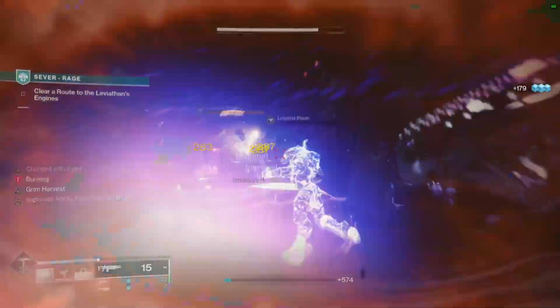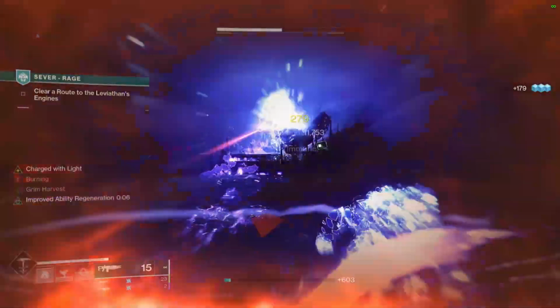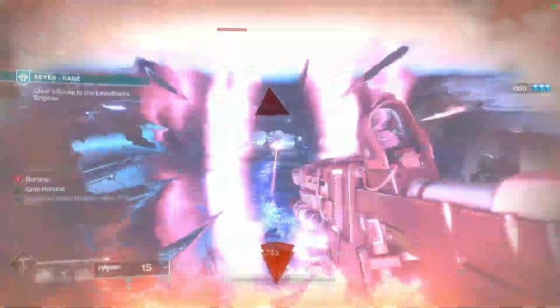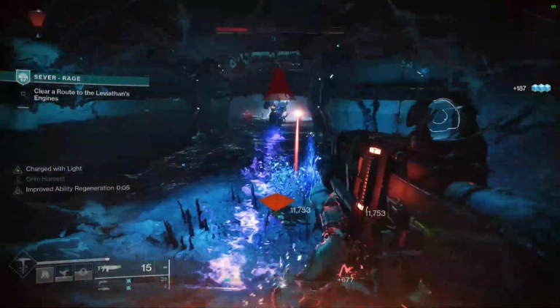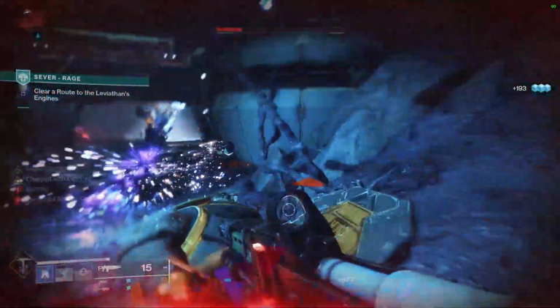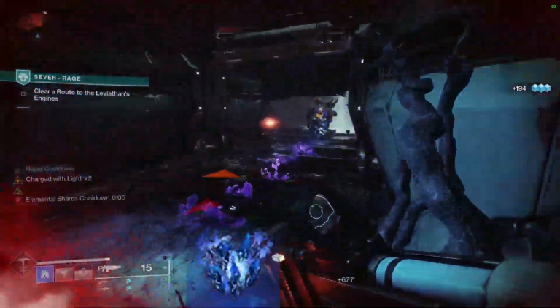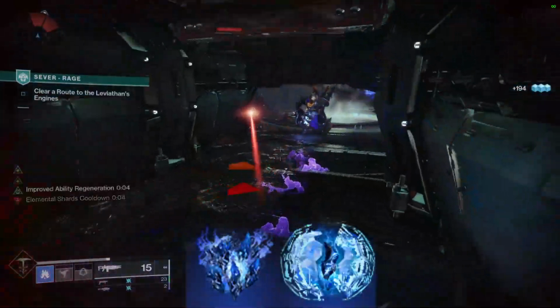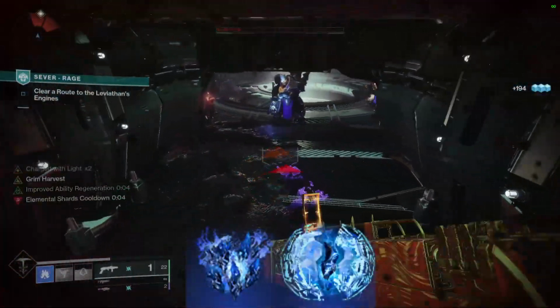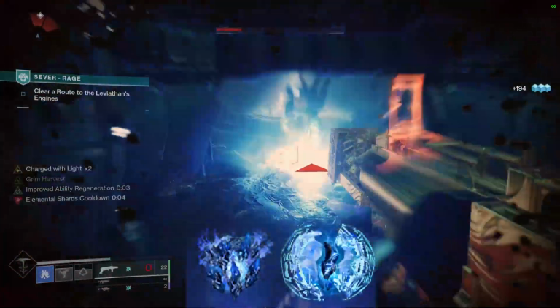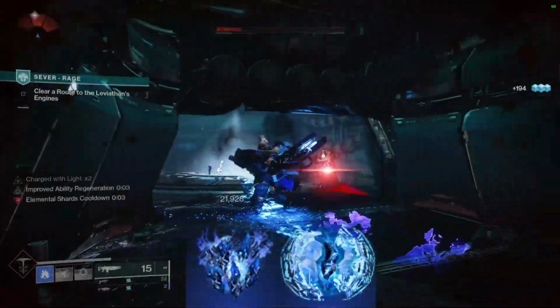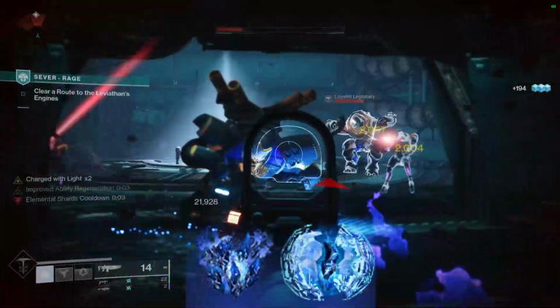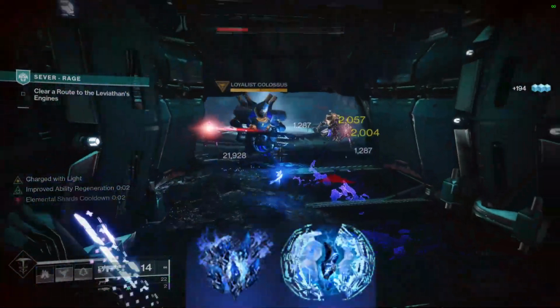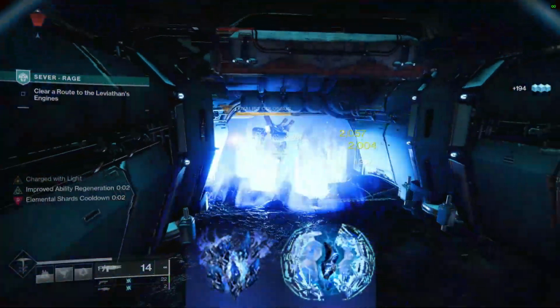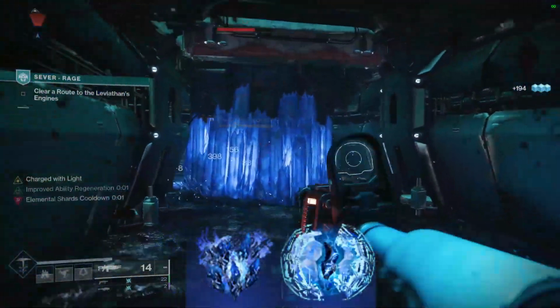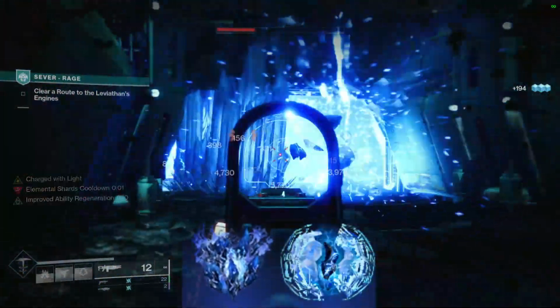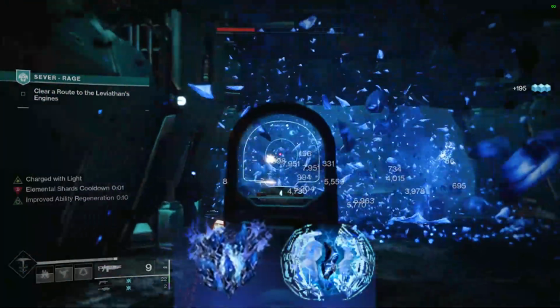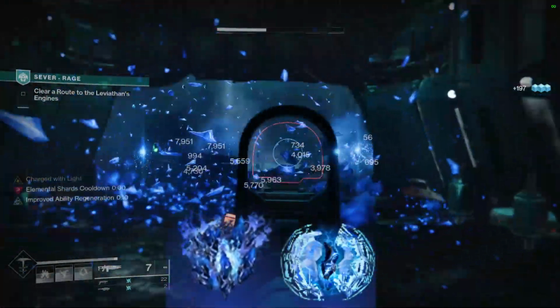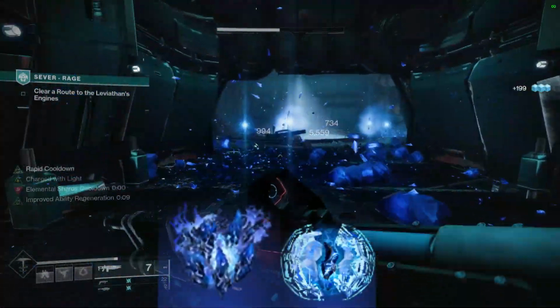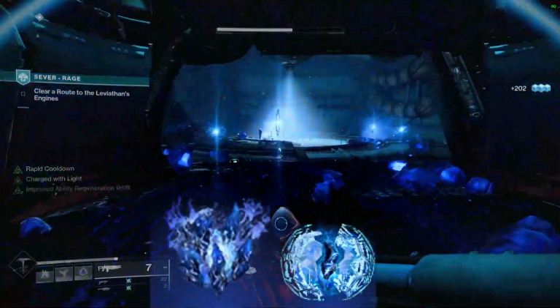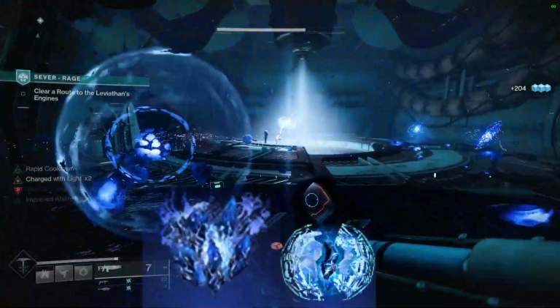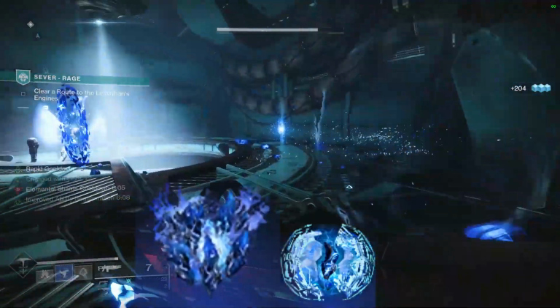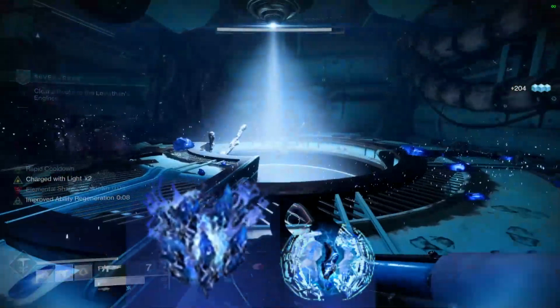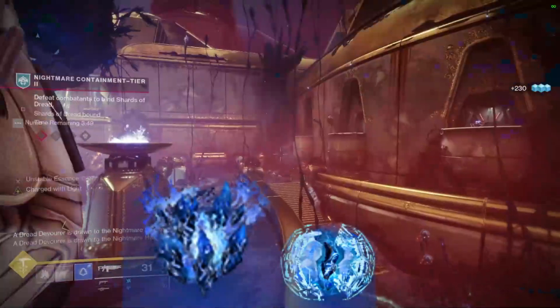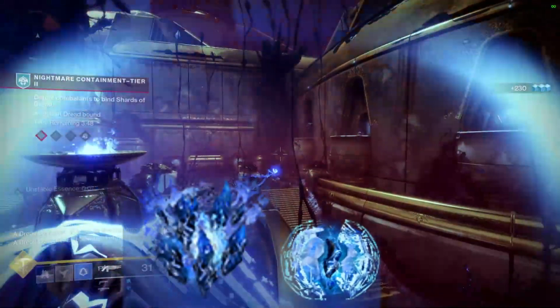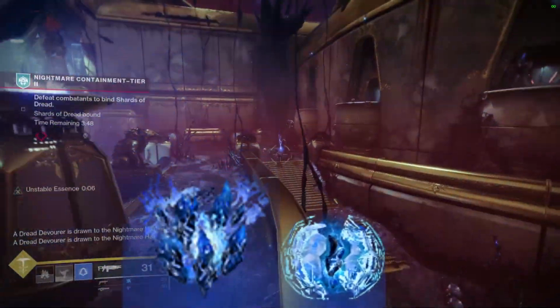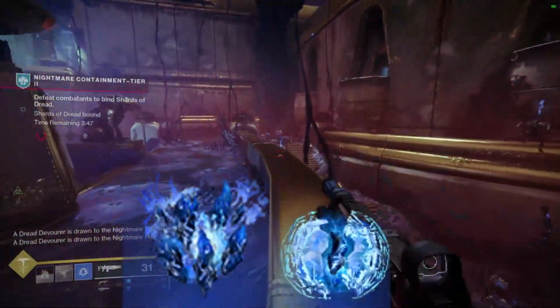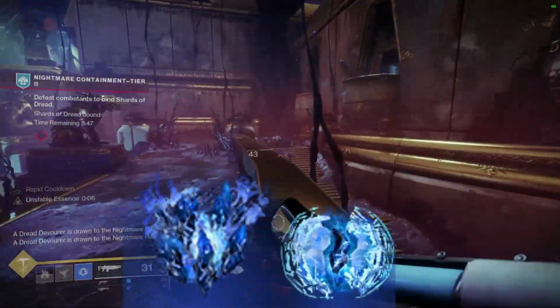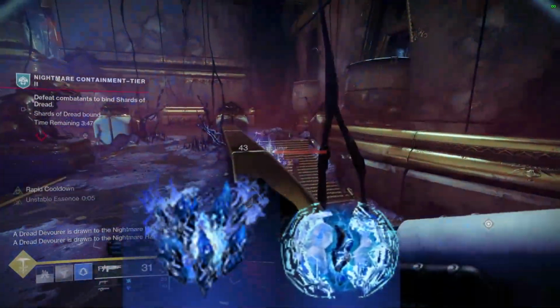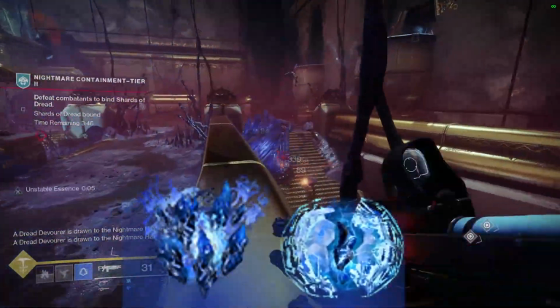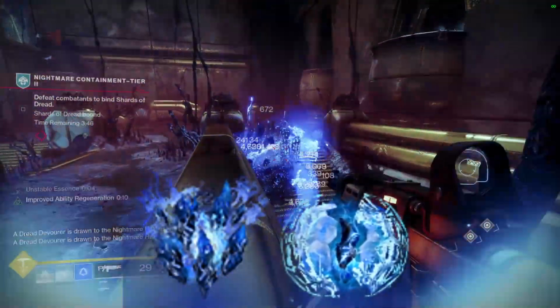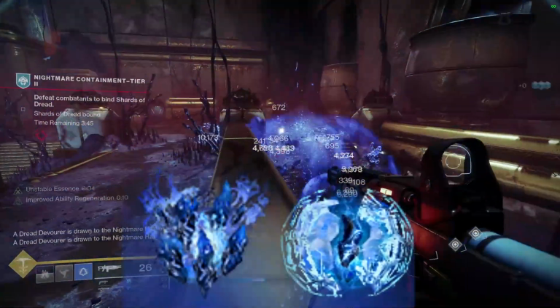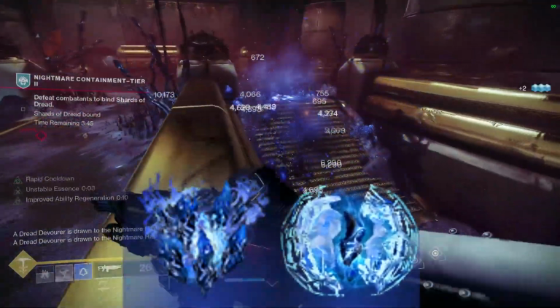For our fragments, we're running Whisper of Fissures and Rending — a classic combo for stasis explosions. Fissures make our crystals explode significantly bigger and deal more damage, and Rending allows our Cerberus Plus One to deal more damage and detonate said crystals.